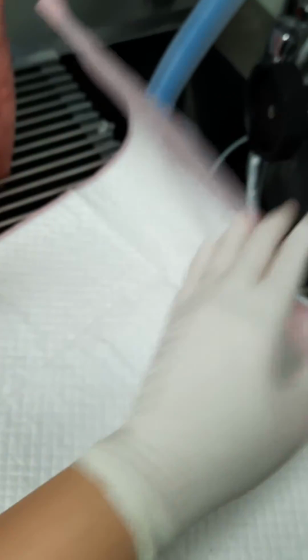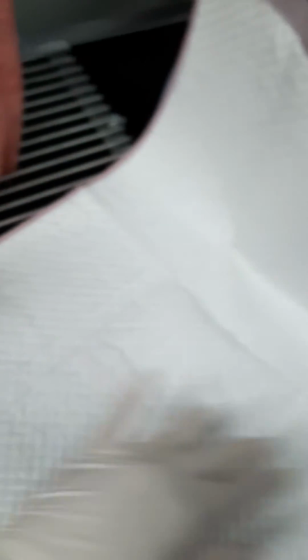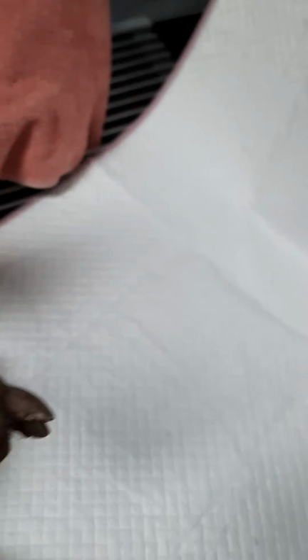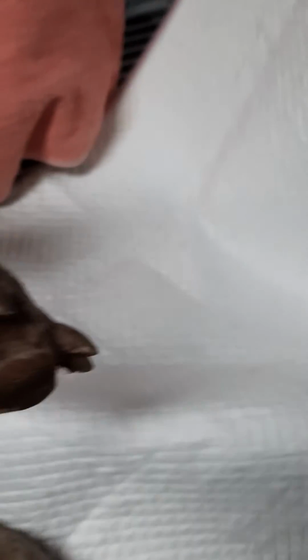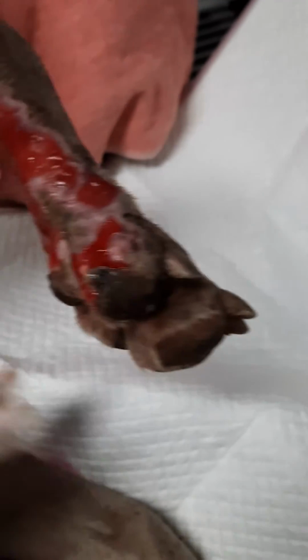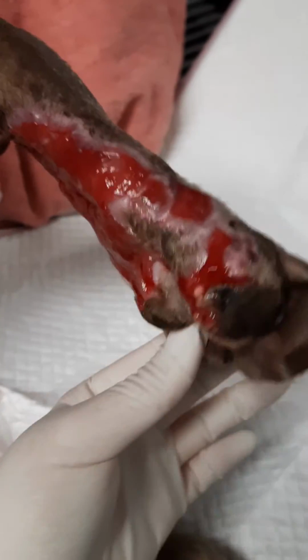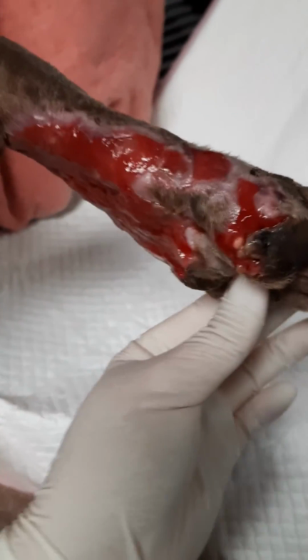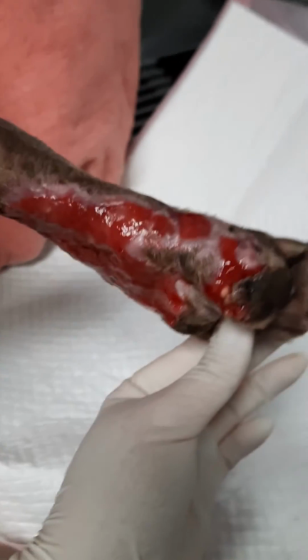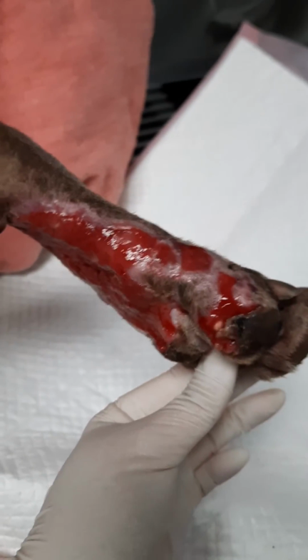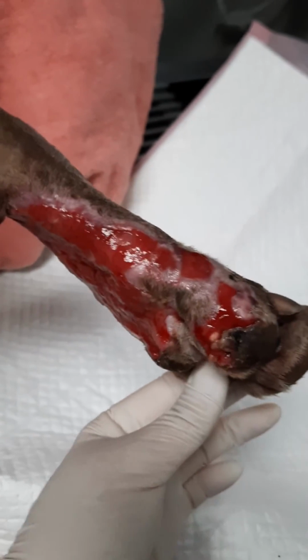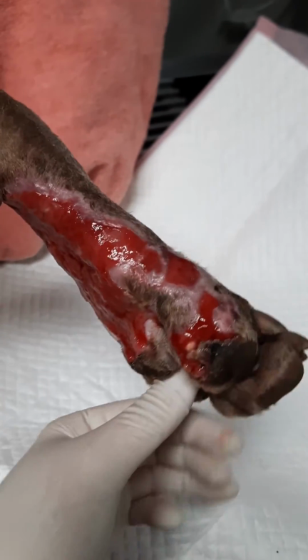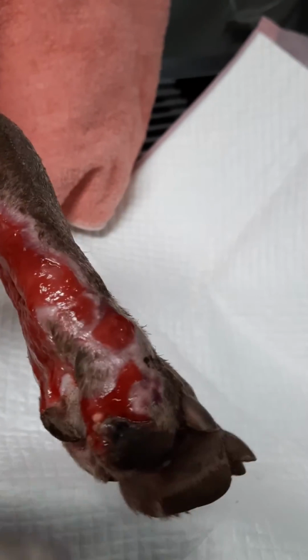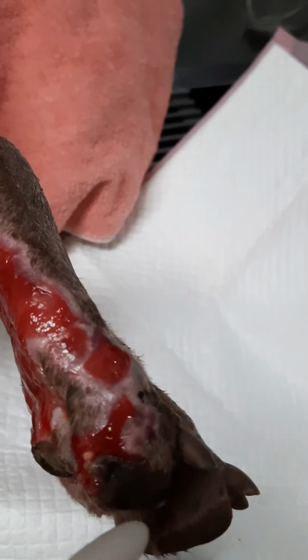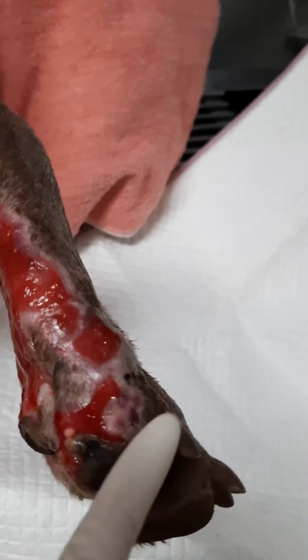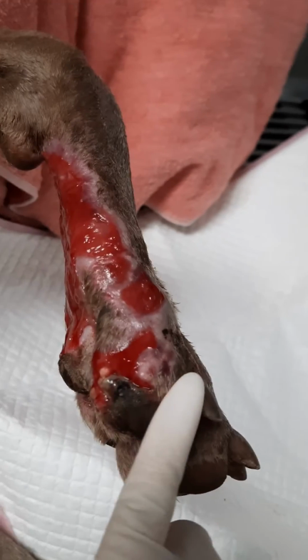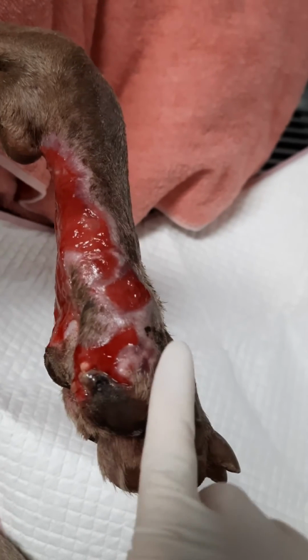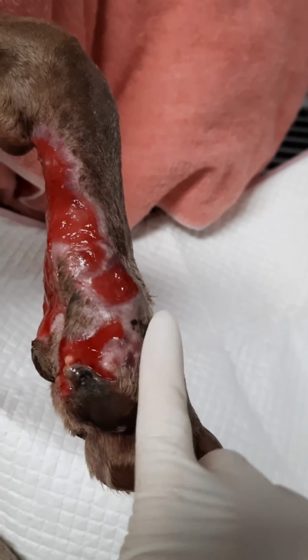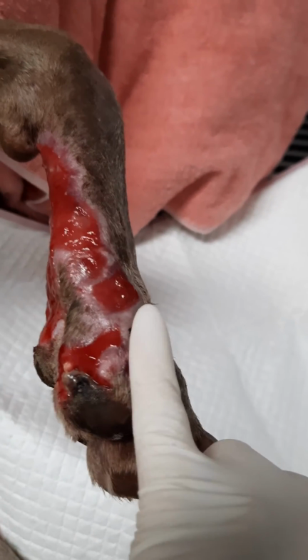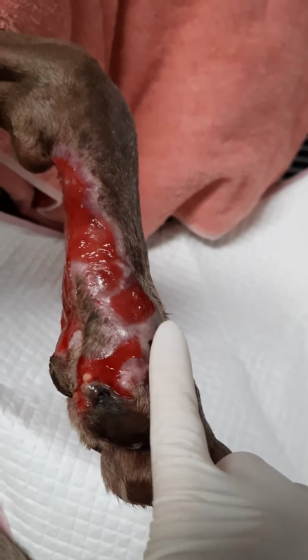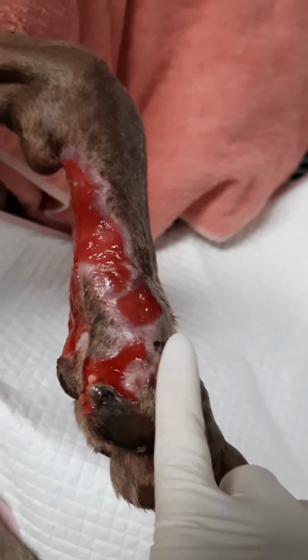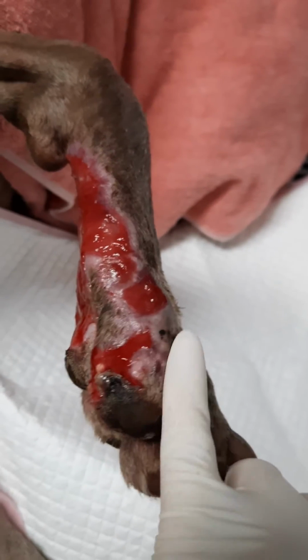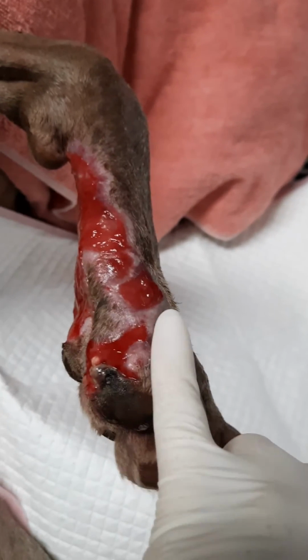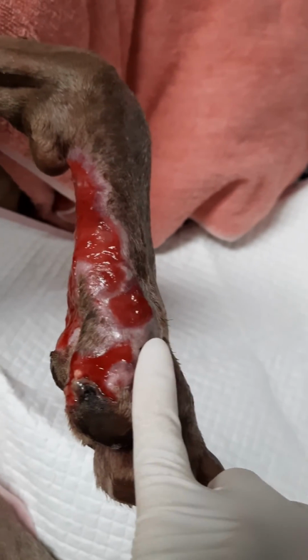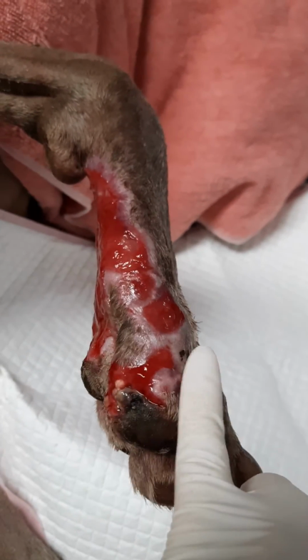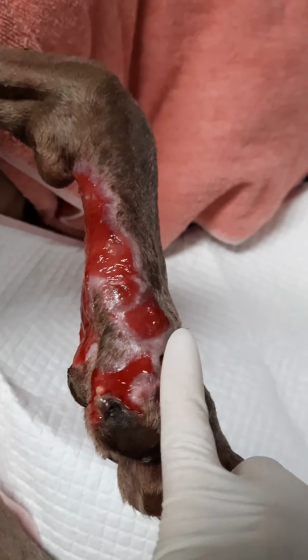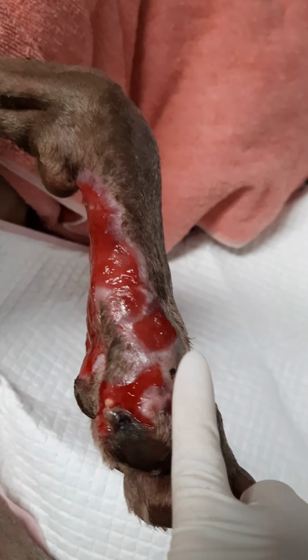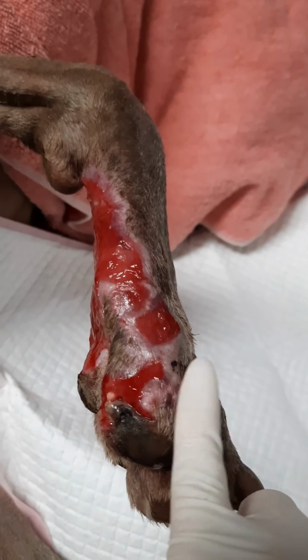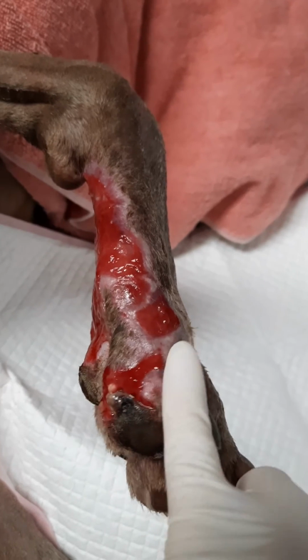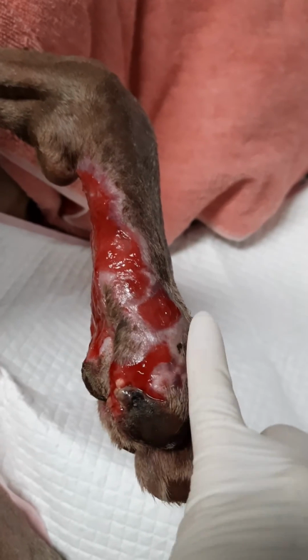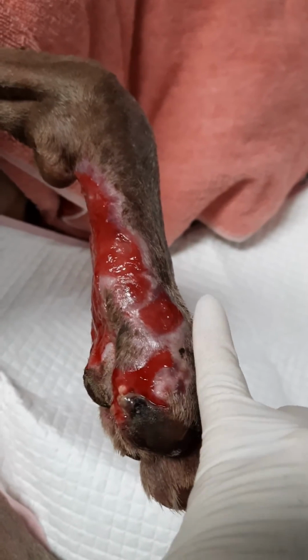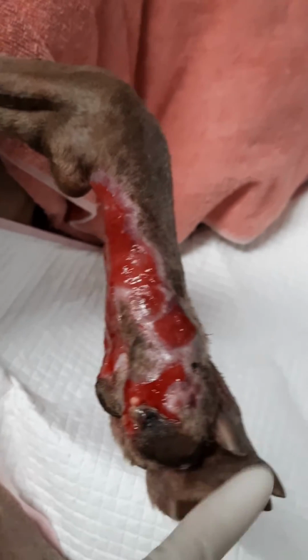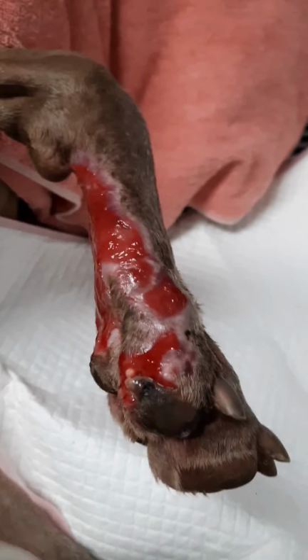Making sure that we rinse it for at least 3 to 5 minutes. There's still a bit of residual gunk that you can see here, so at every bandage change we try to get that all cleaned away.